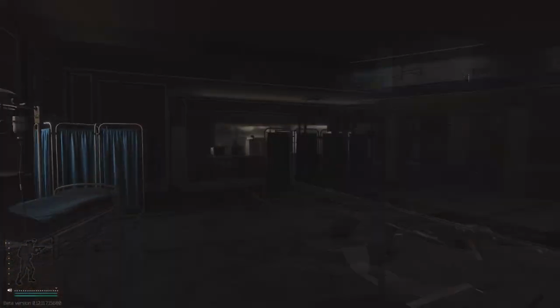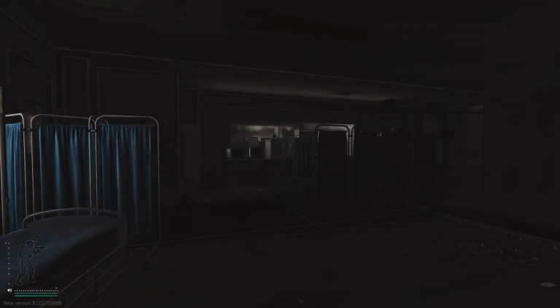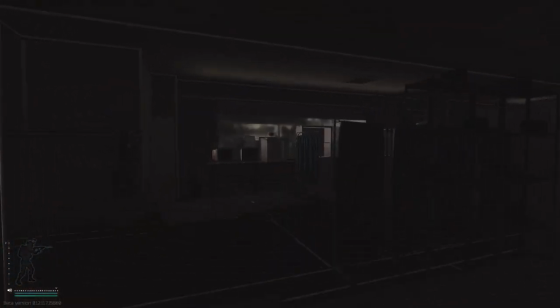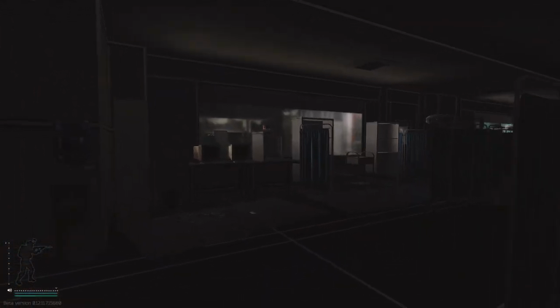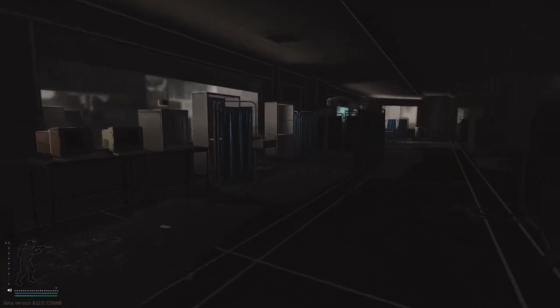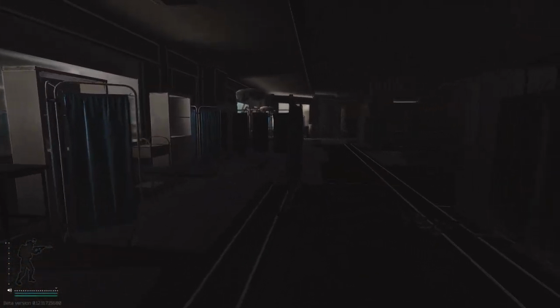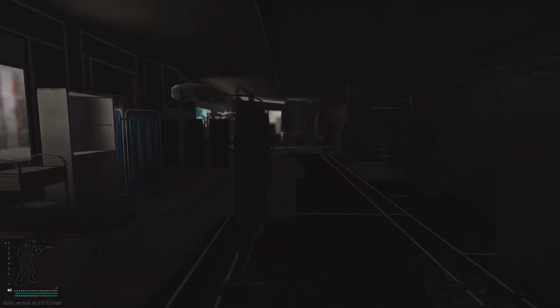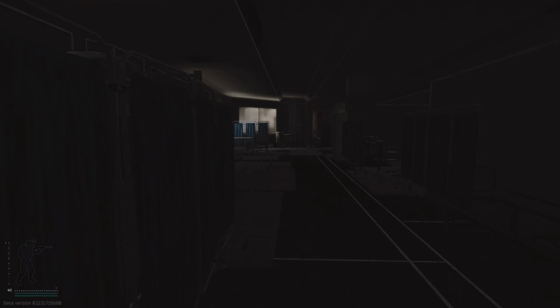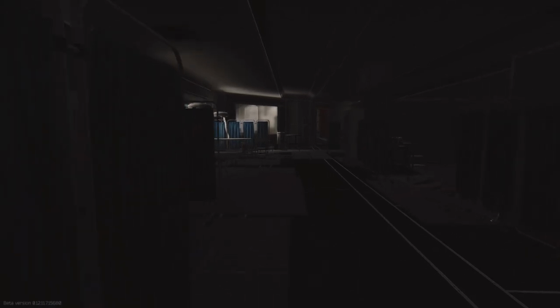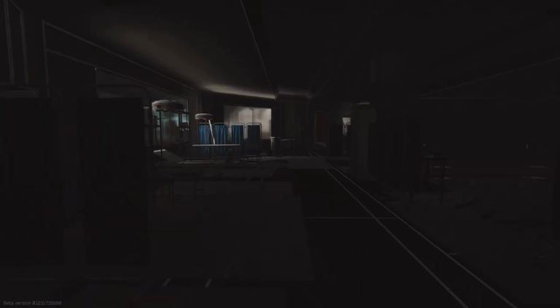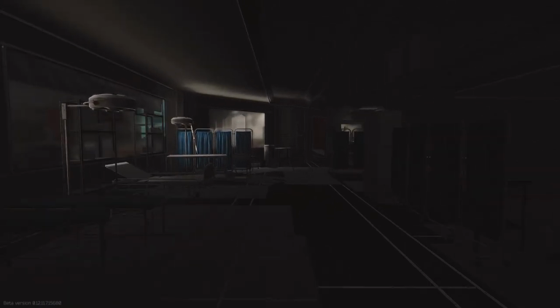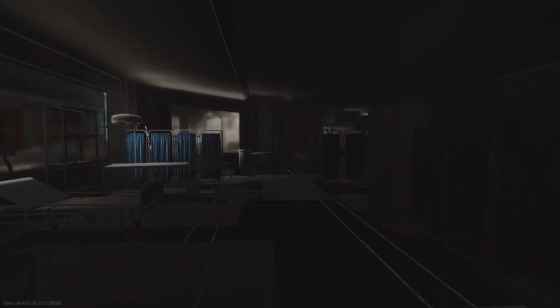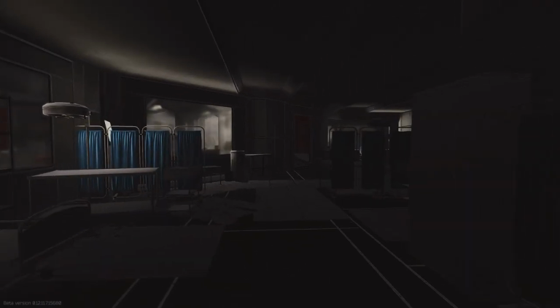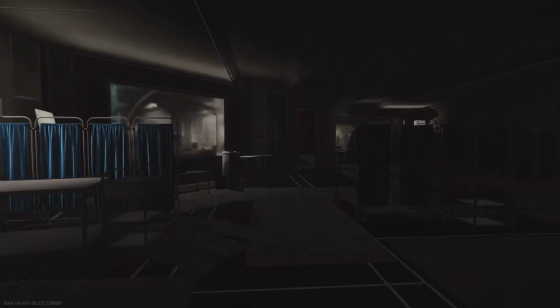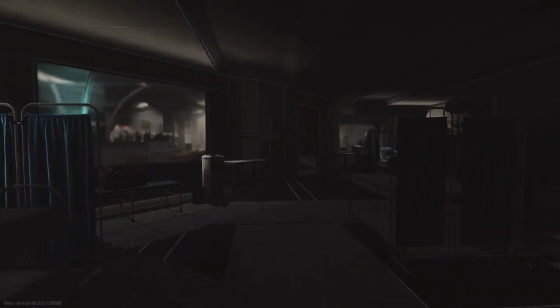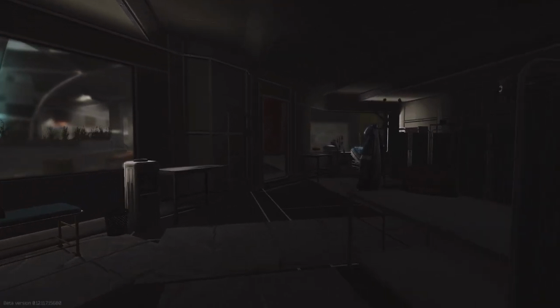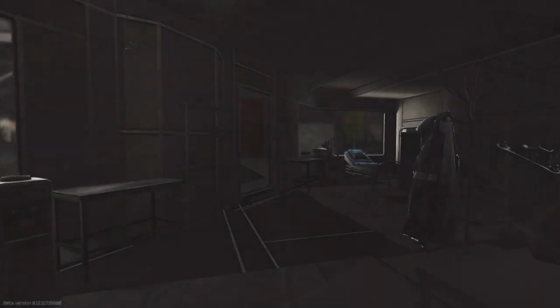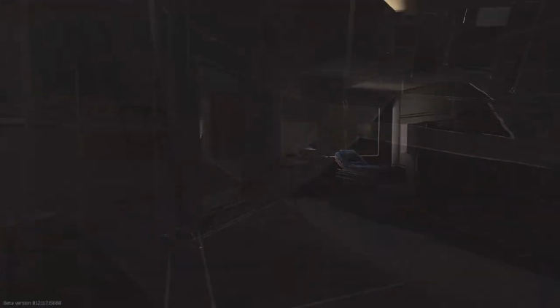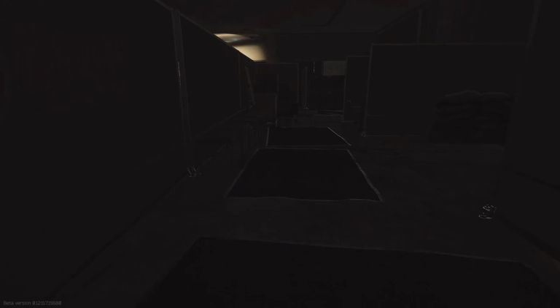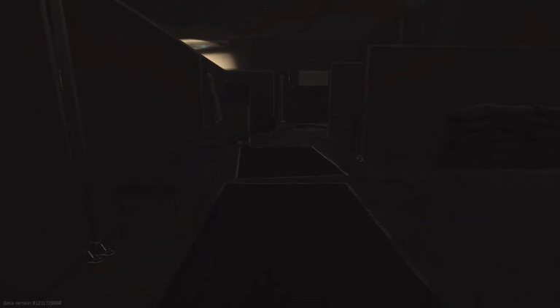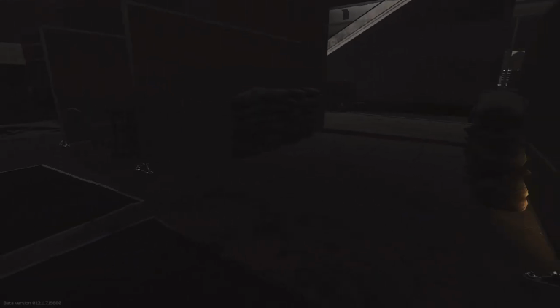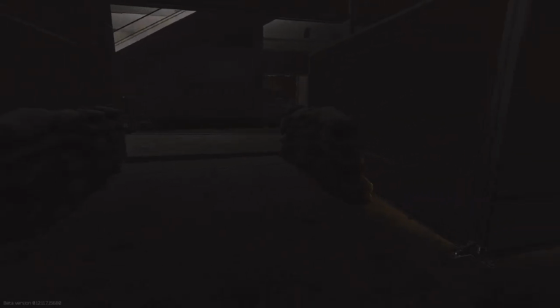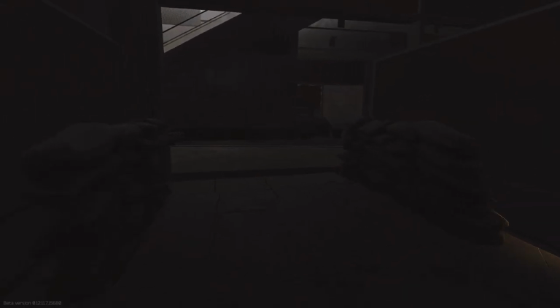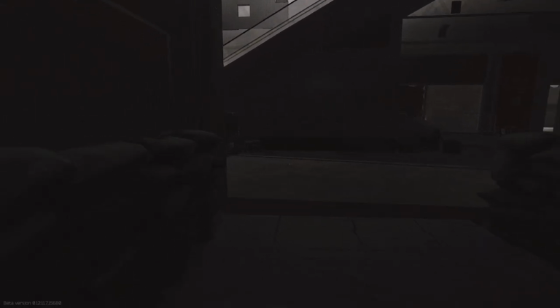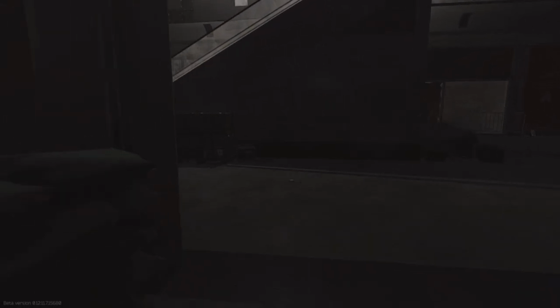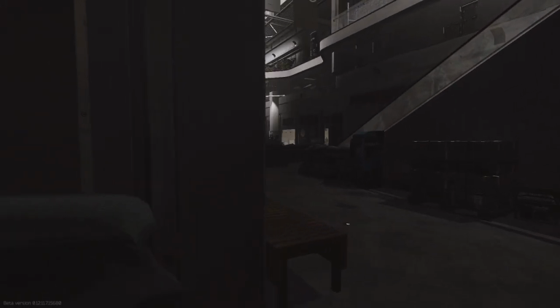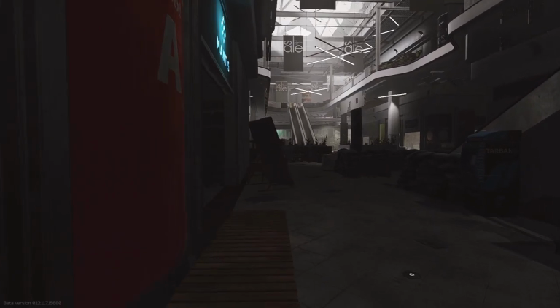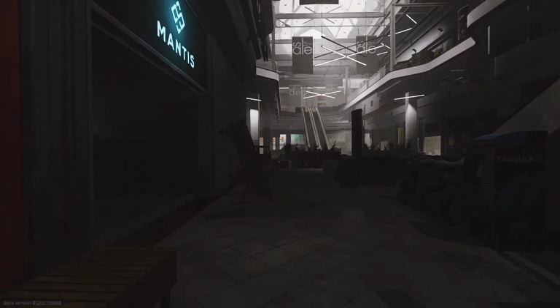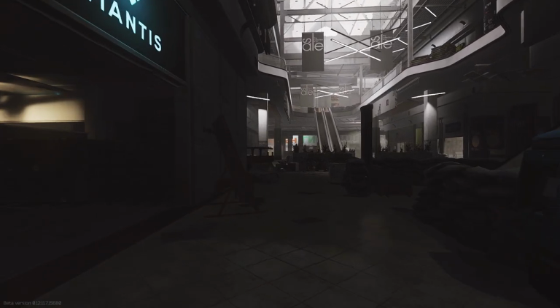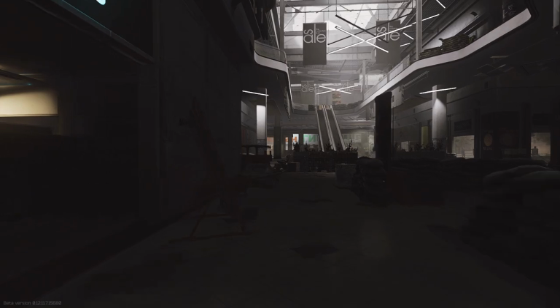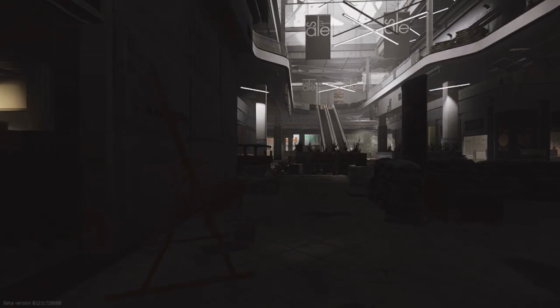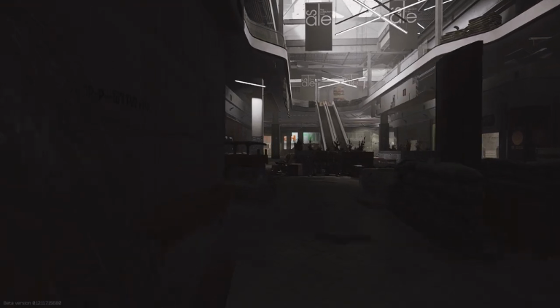With makeshift medical facilities dotted around to care for the wounded, not to mention the corpses of some of those who didn't make it, the realism and the beautiful rendering of this real life mall — it's extremely immersive and quite spooky, to be honest with you.